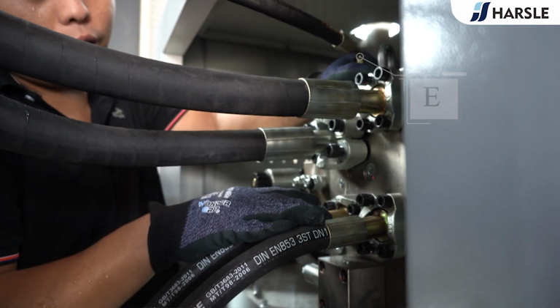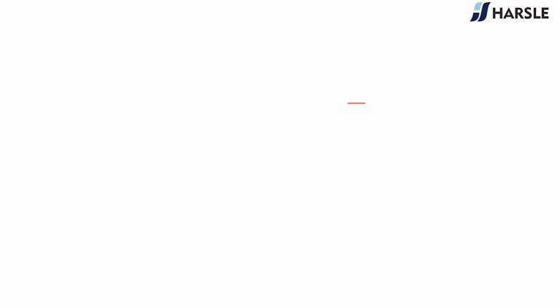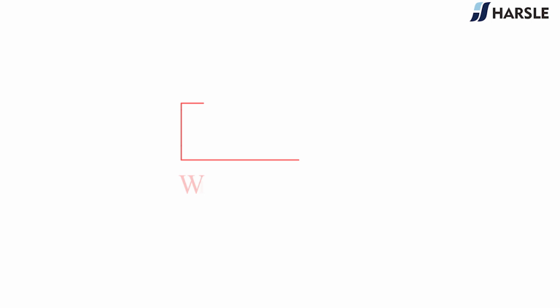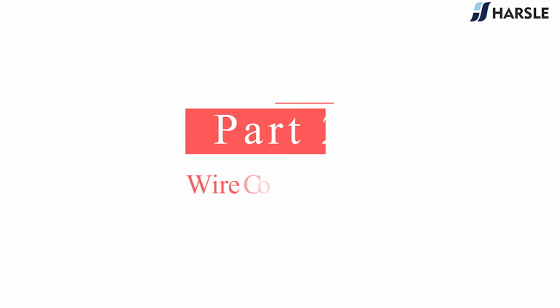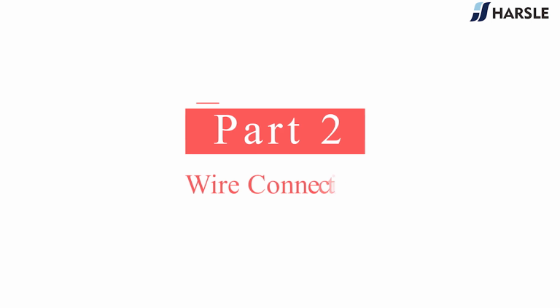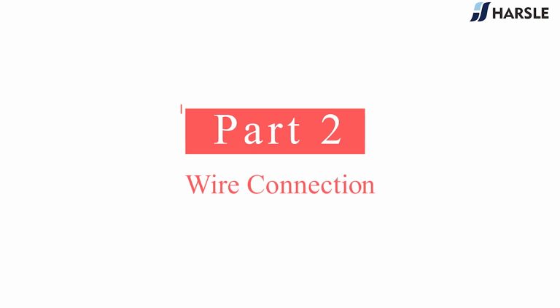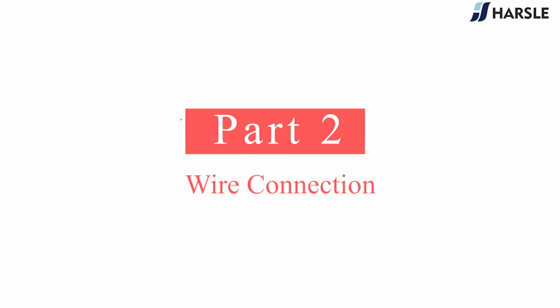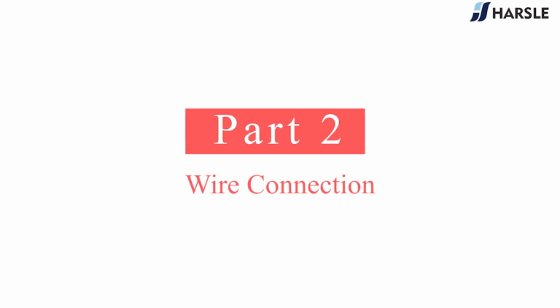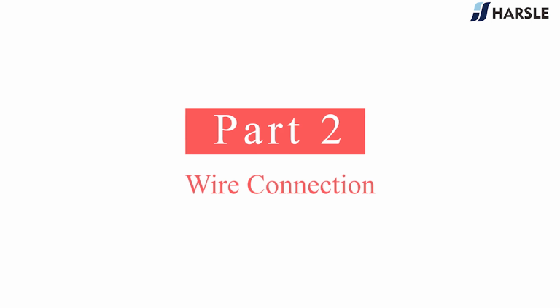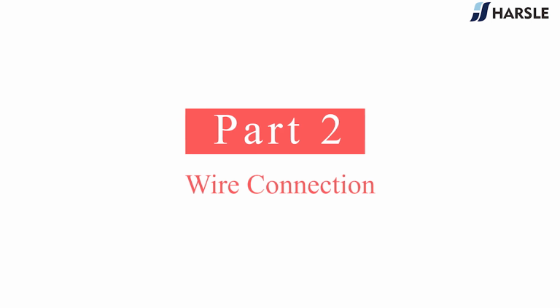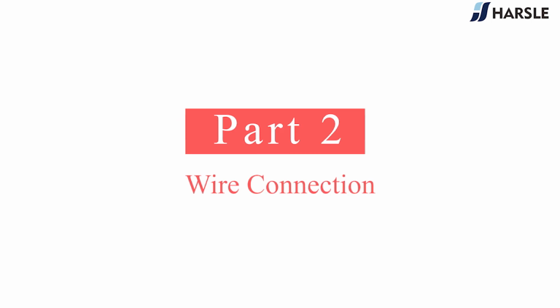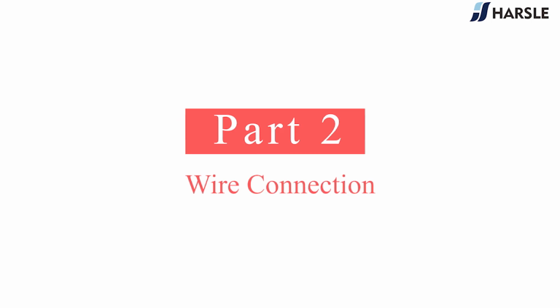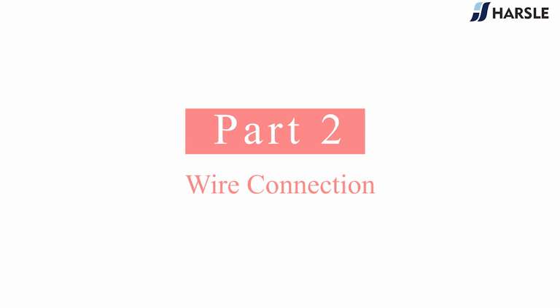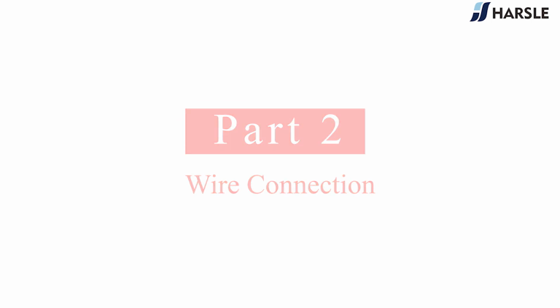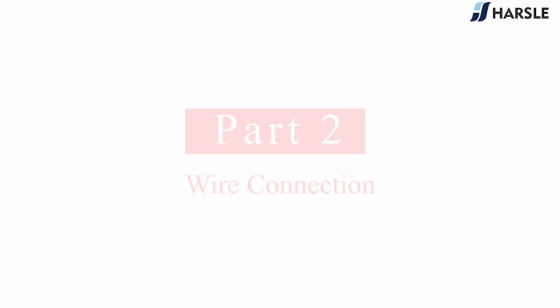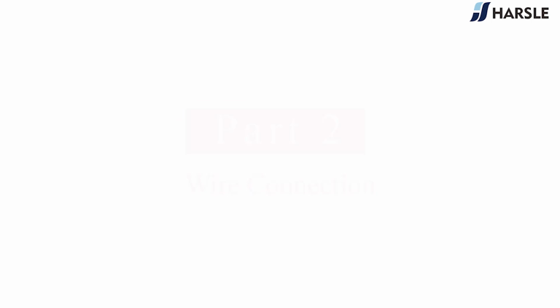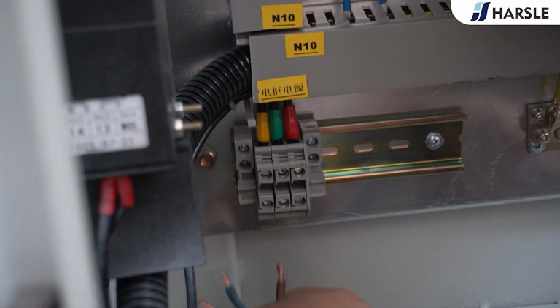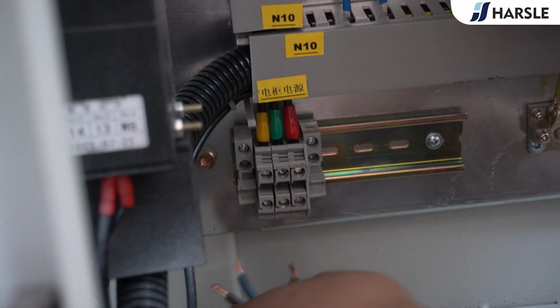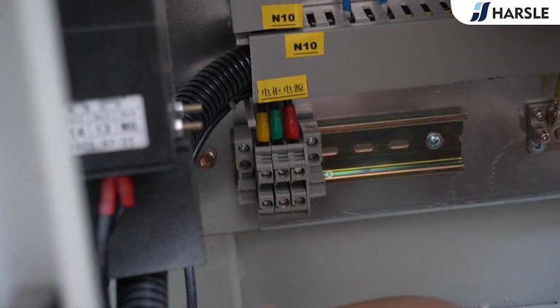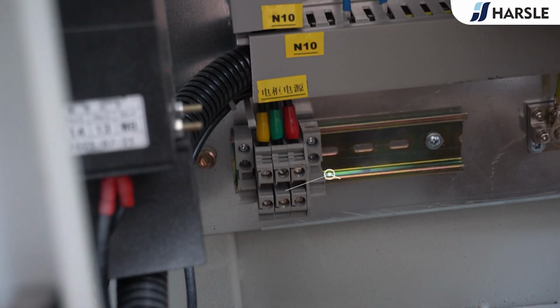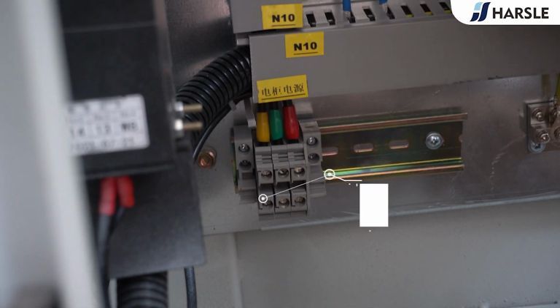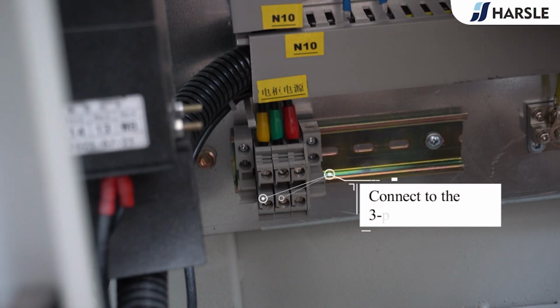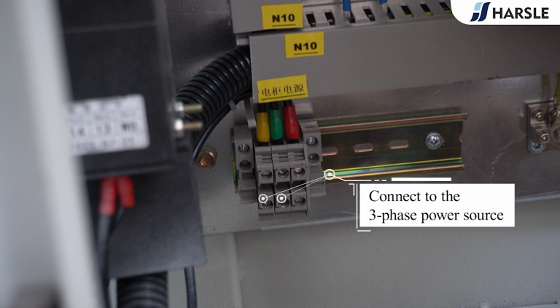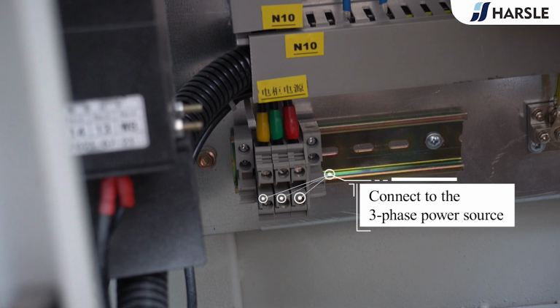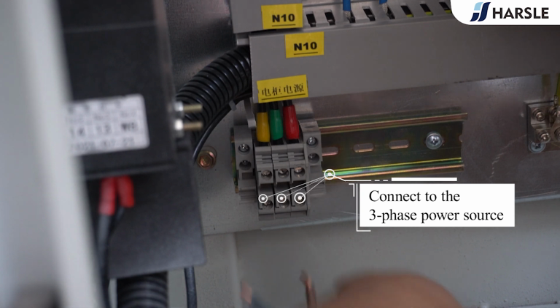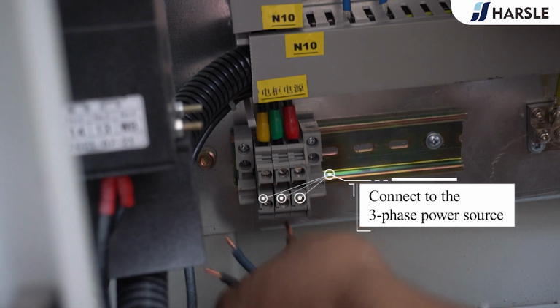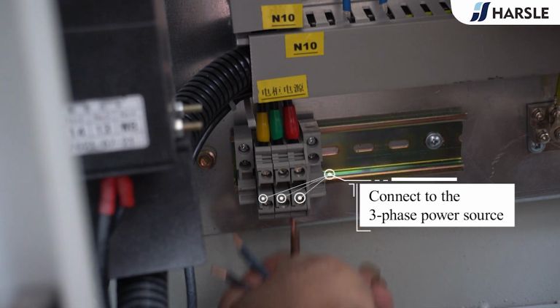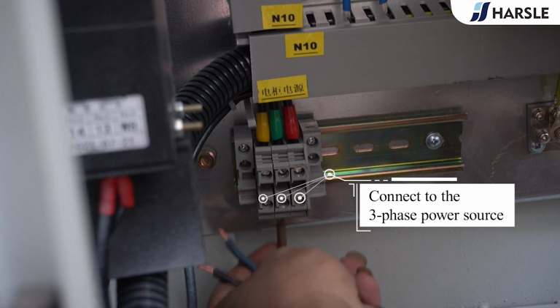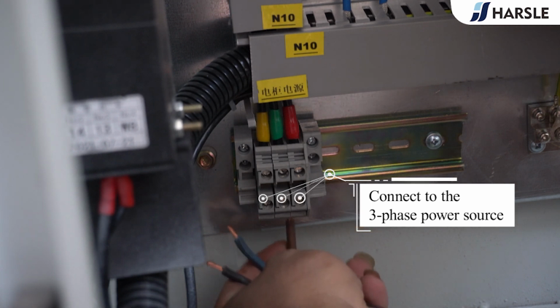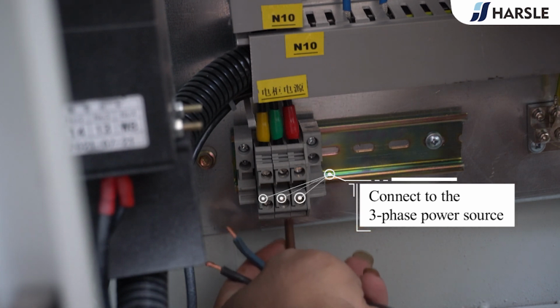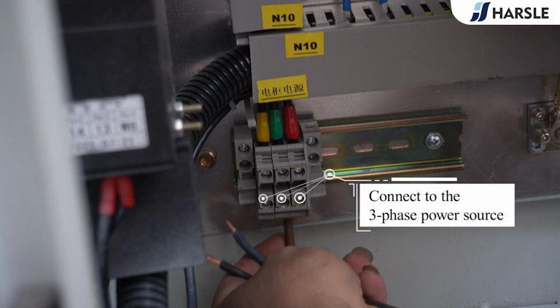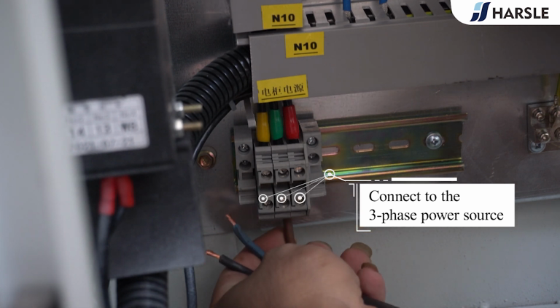Wire connection: open the electrical cabinet and connect to the three-phase power source.